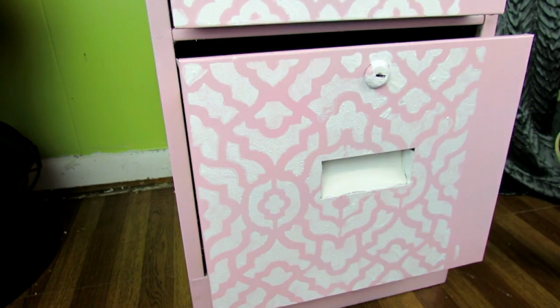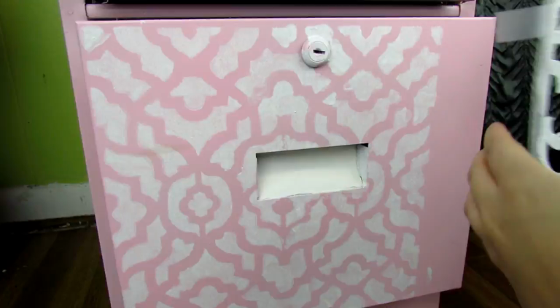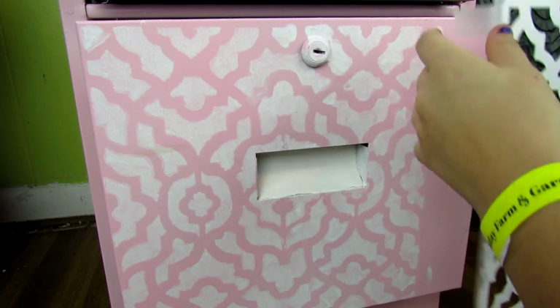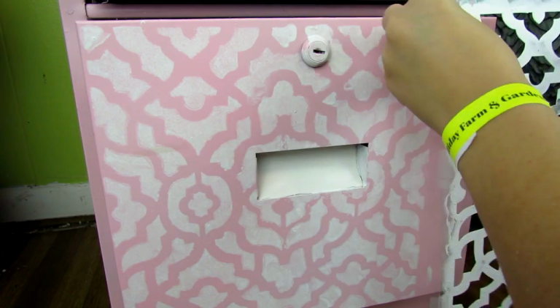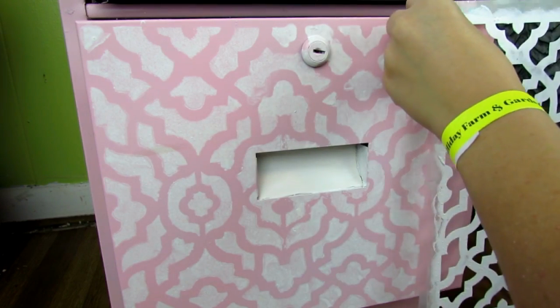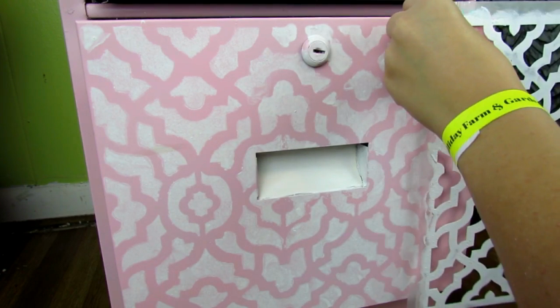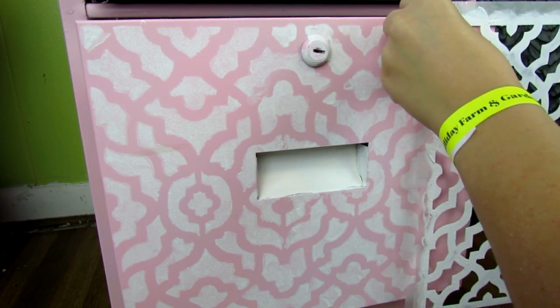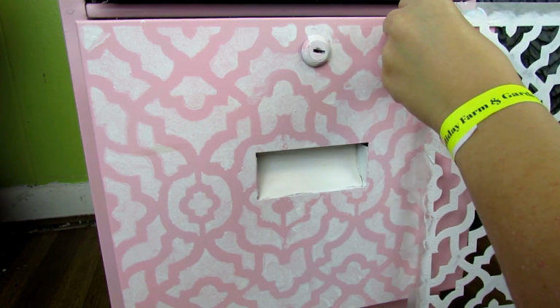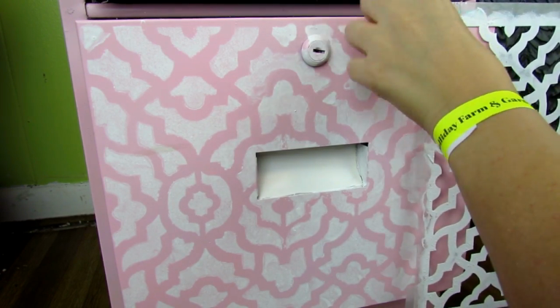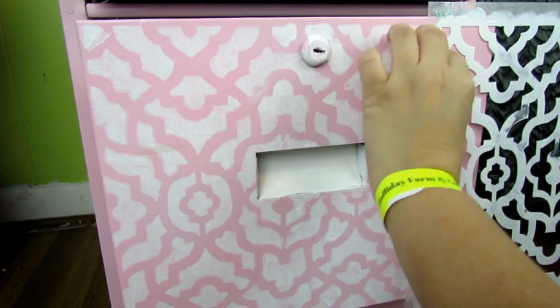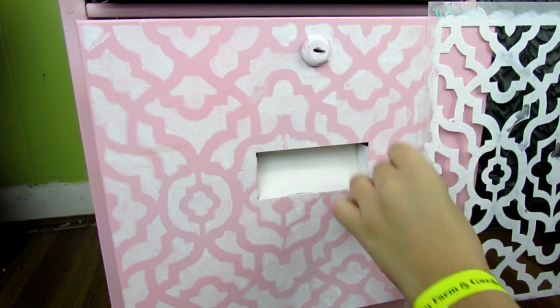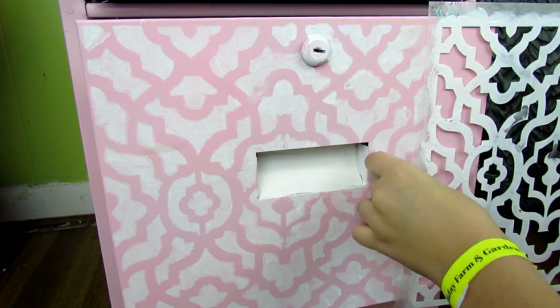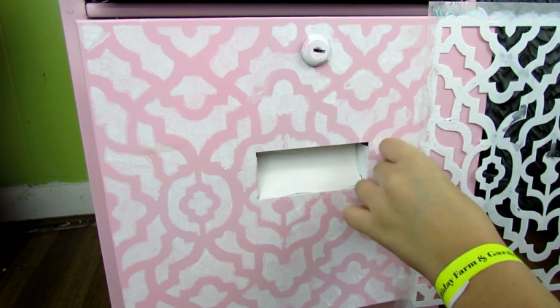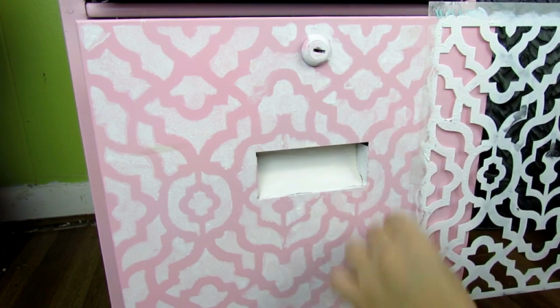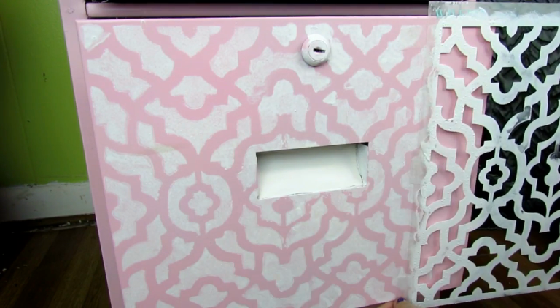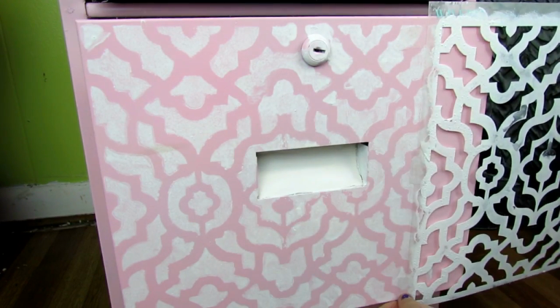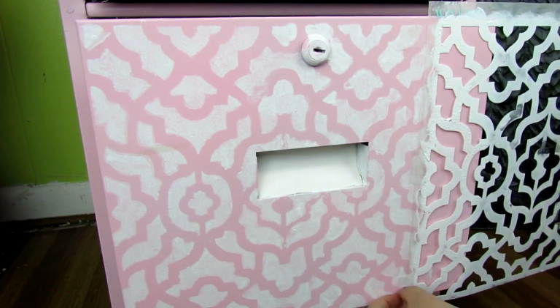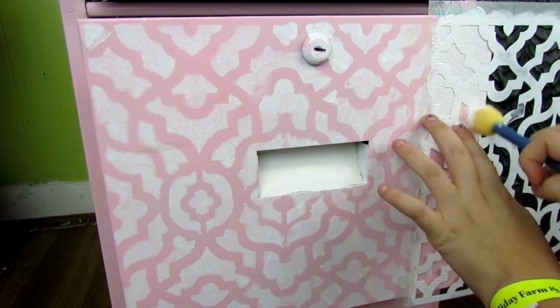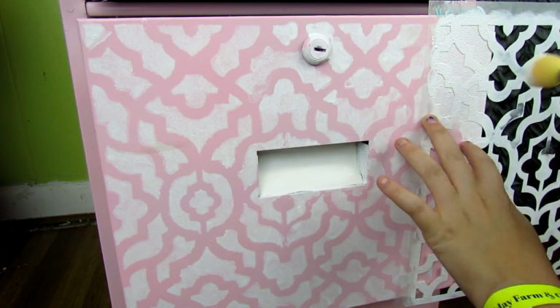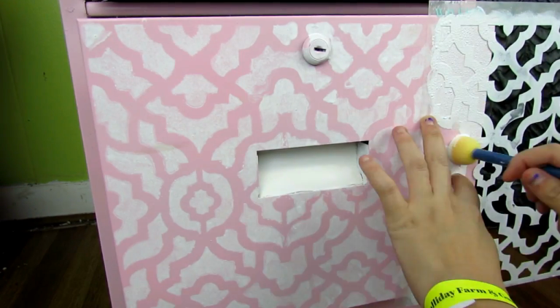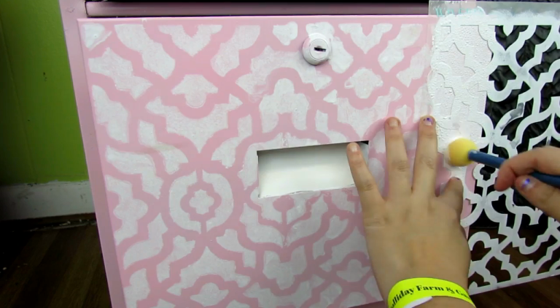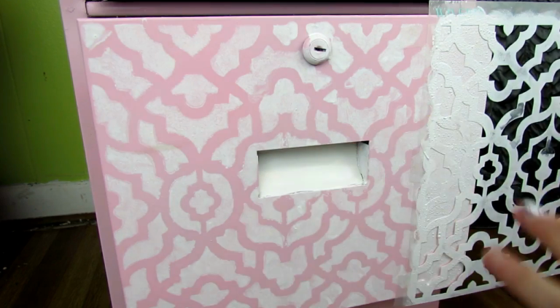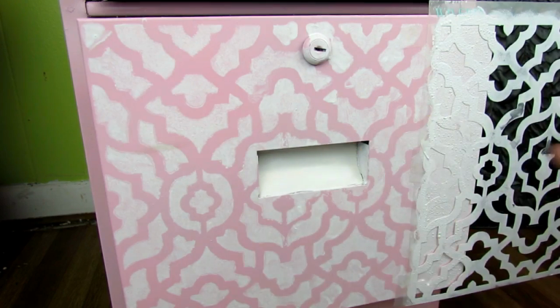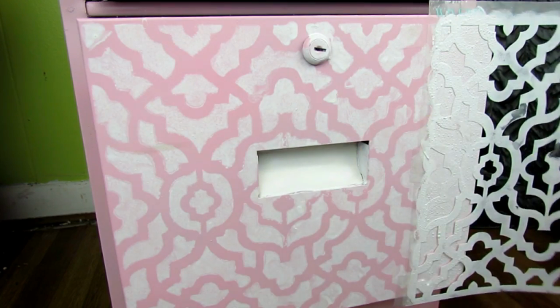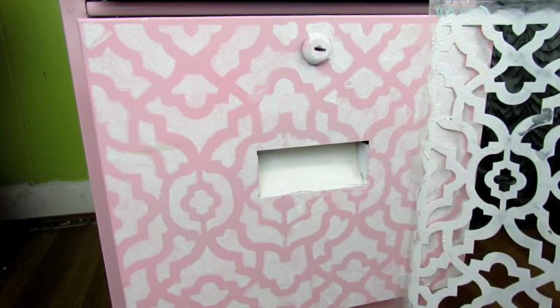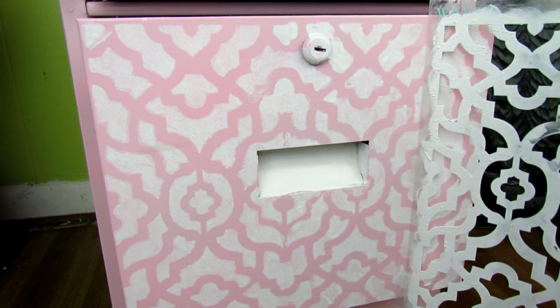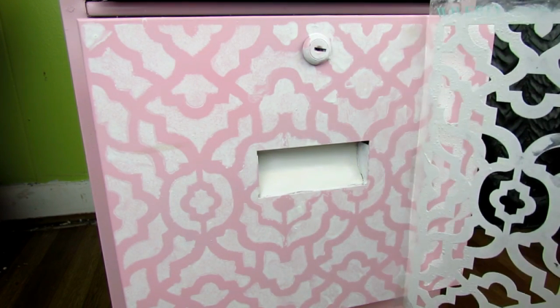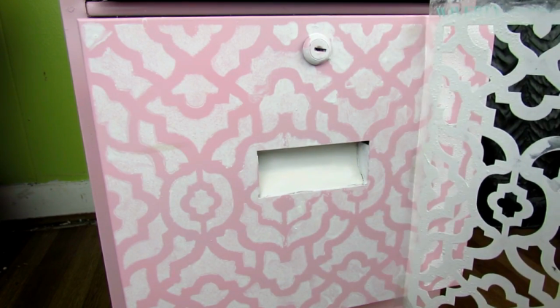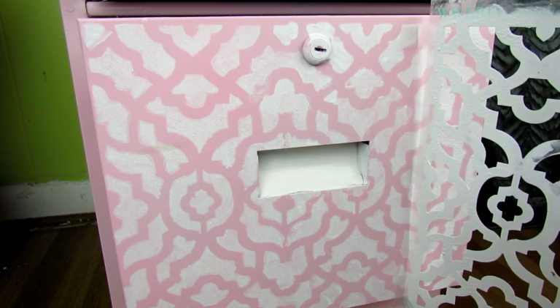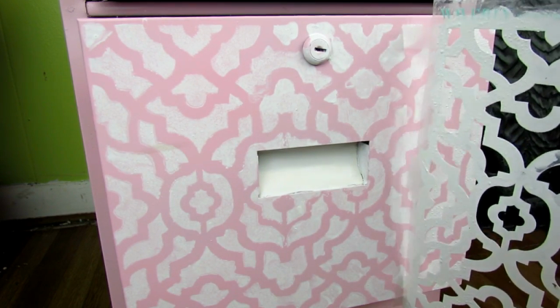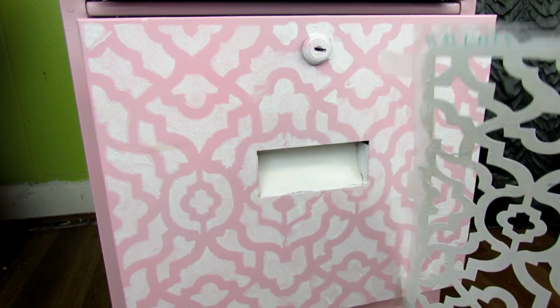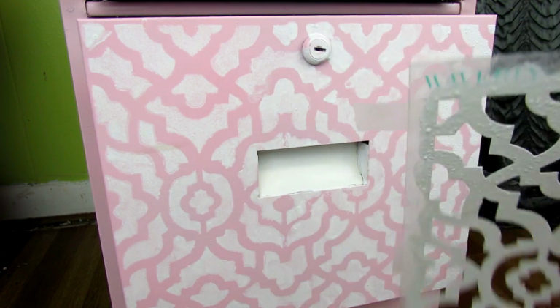You can seal this in with a sealer if you want. I did not and mine seems to be holding up fine. And that is all you do — that is it. So cute!